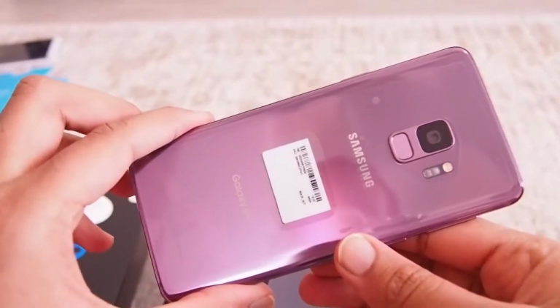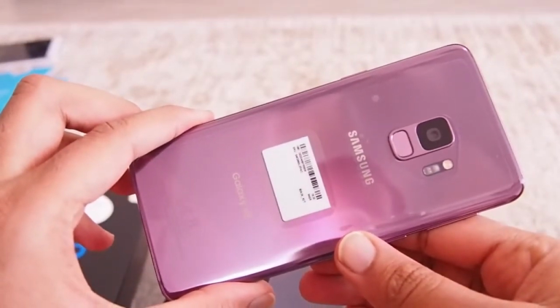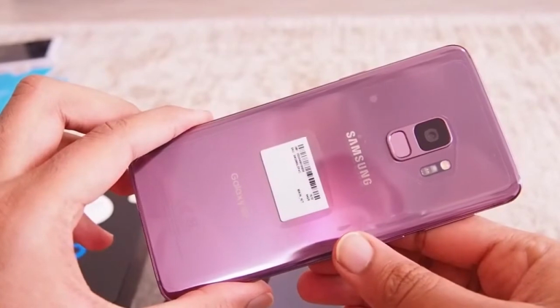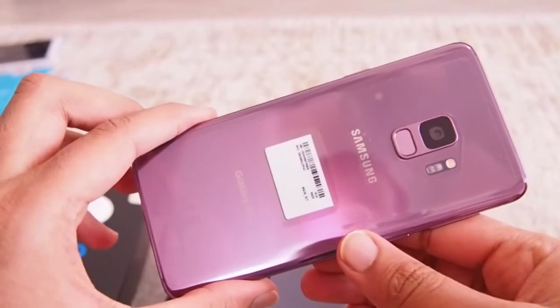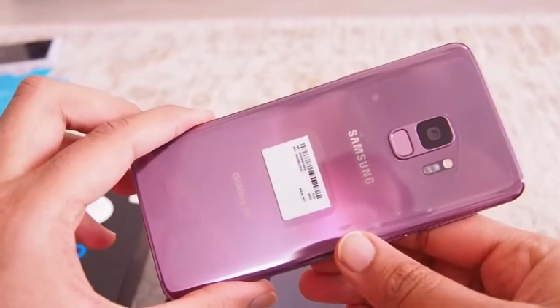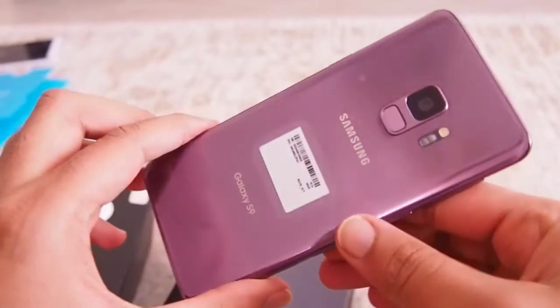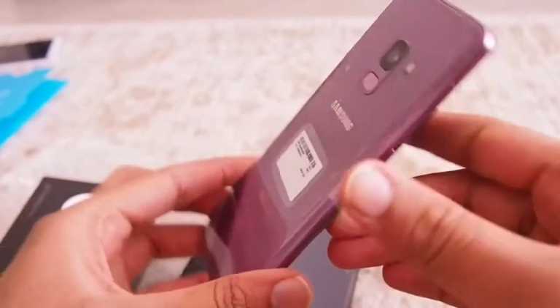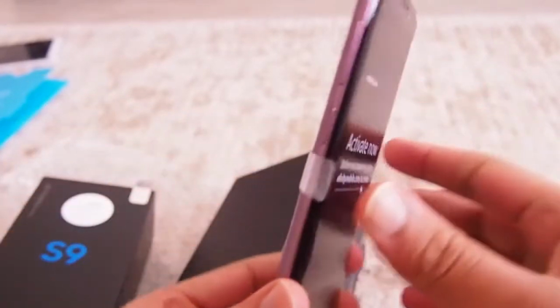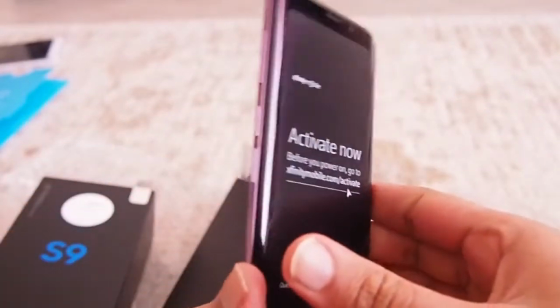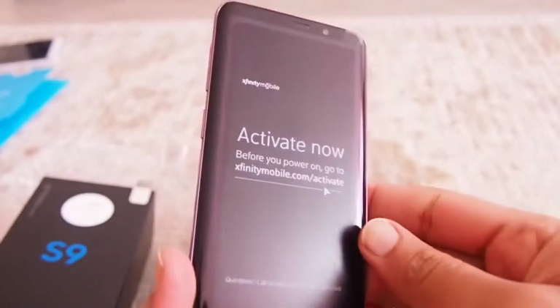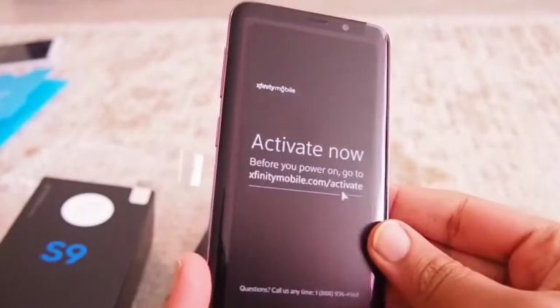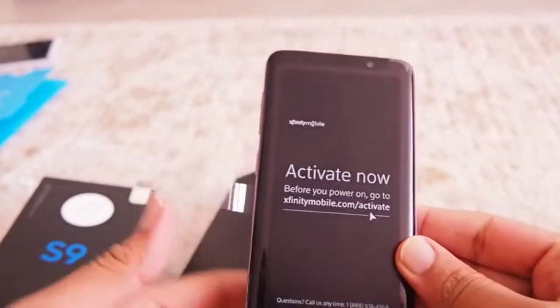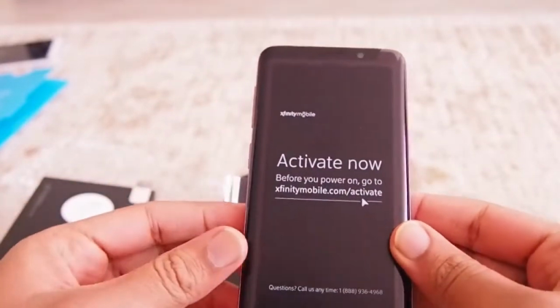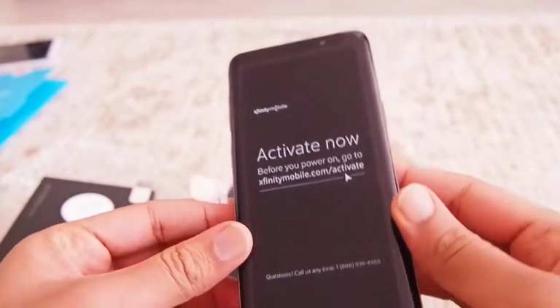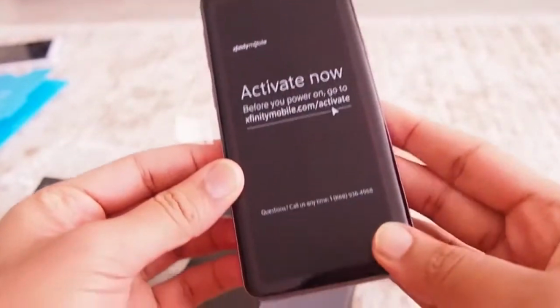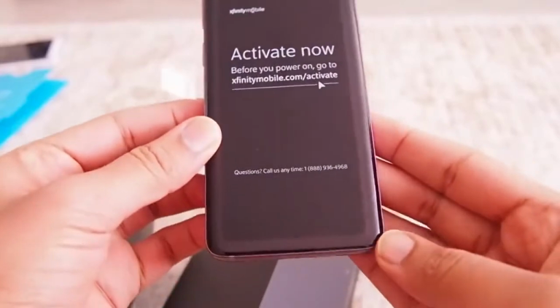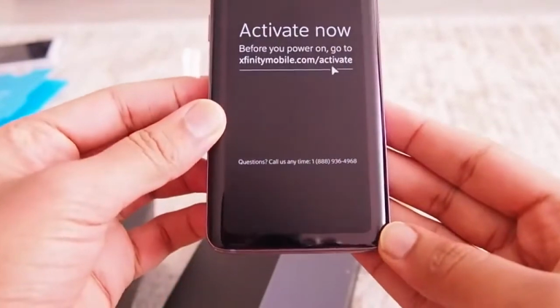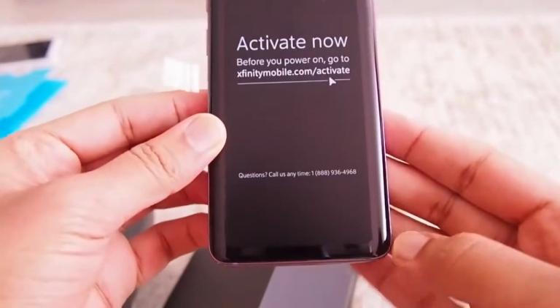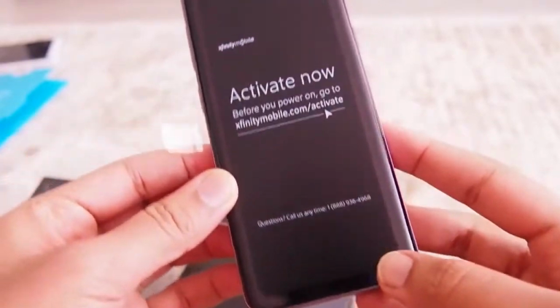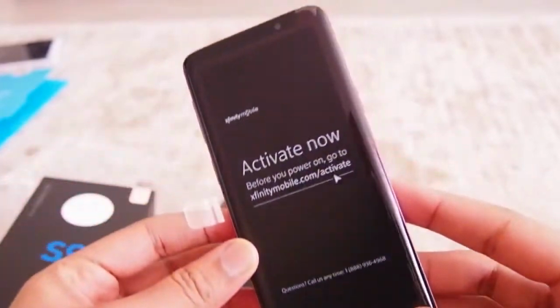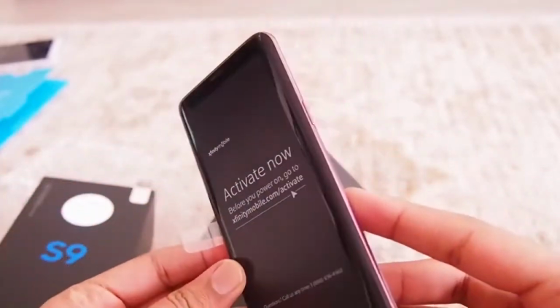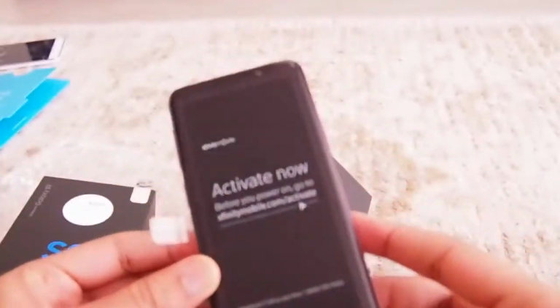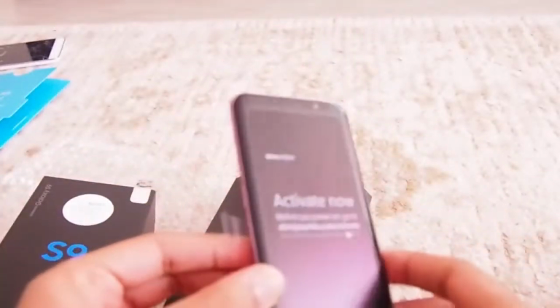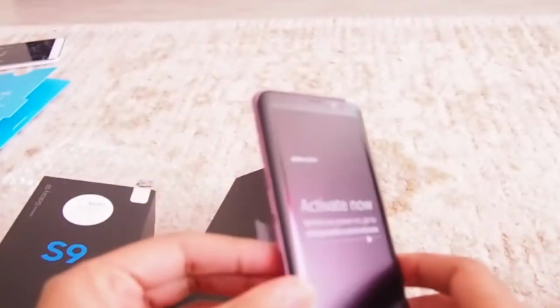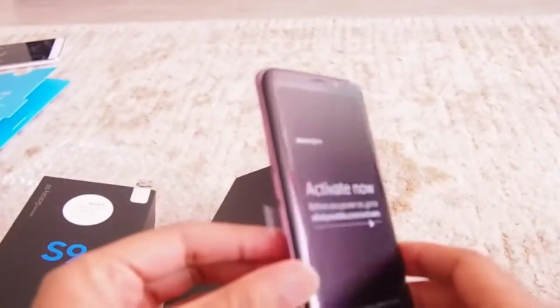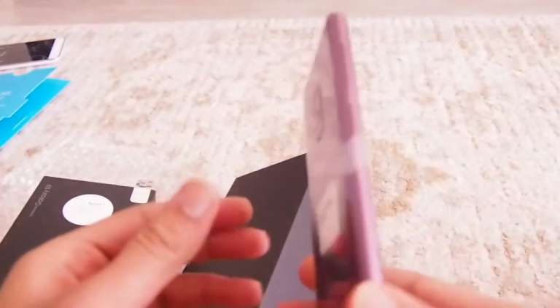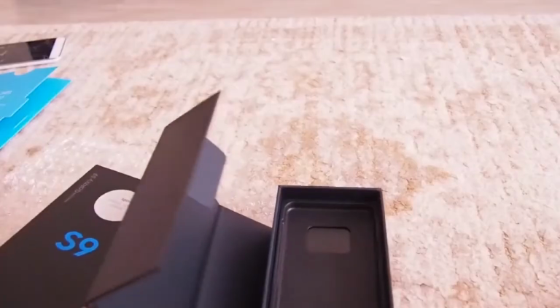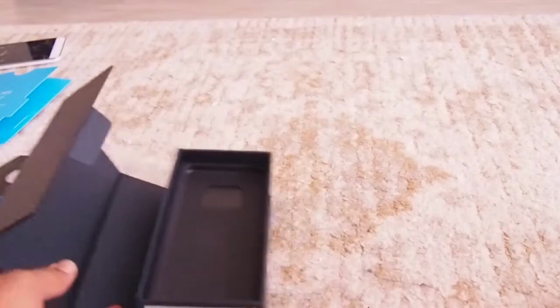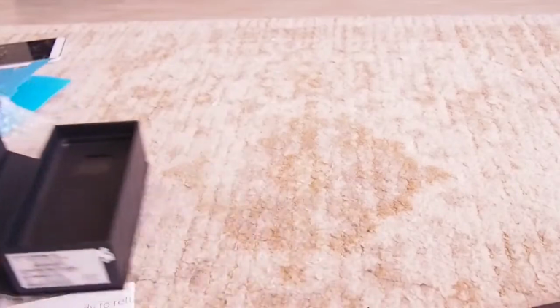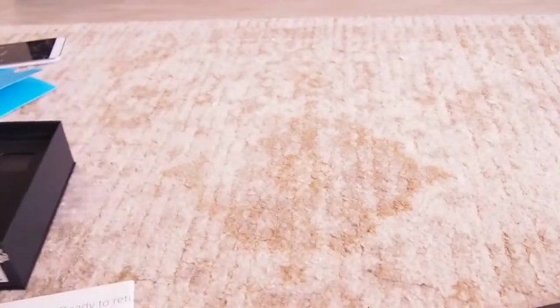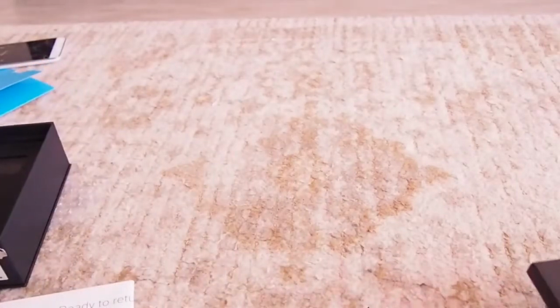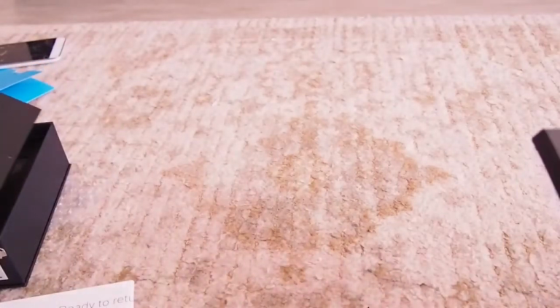It has an all glass body and the camera and fingerprint sensor are aptly placed this time. It's really thin and the purple color is just complementing it, adding to the beauty of the phone.